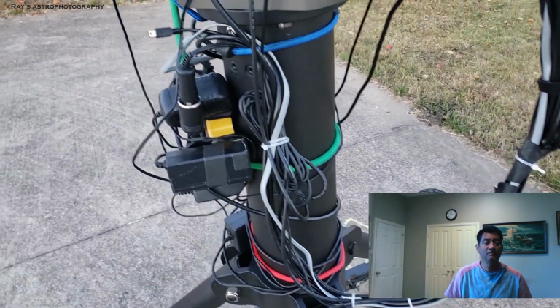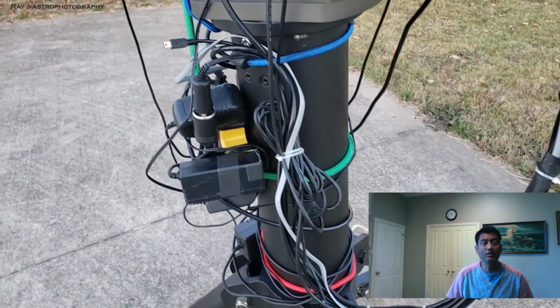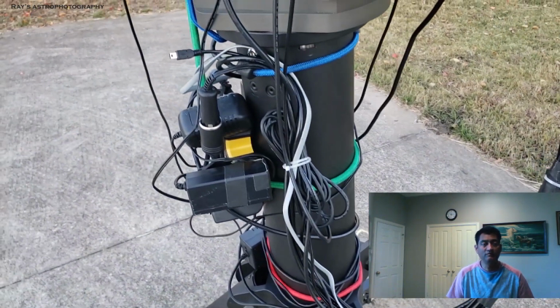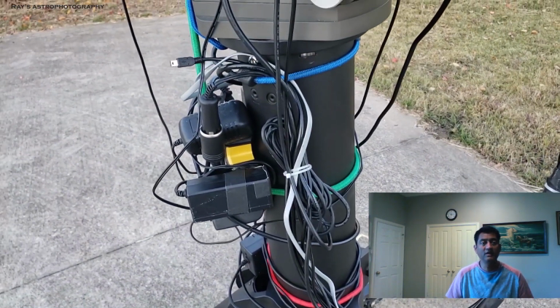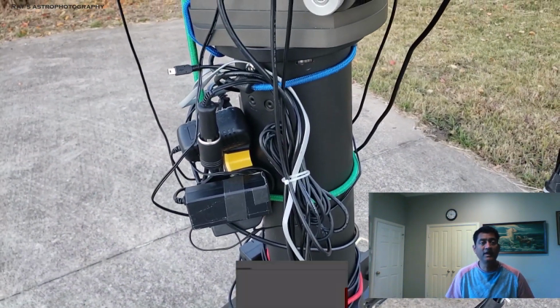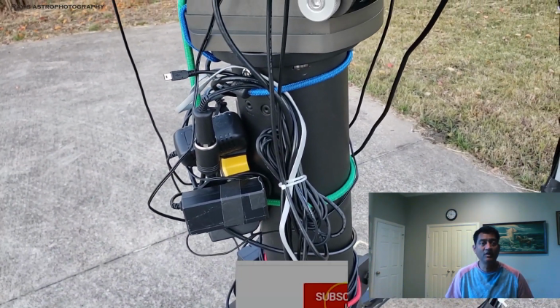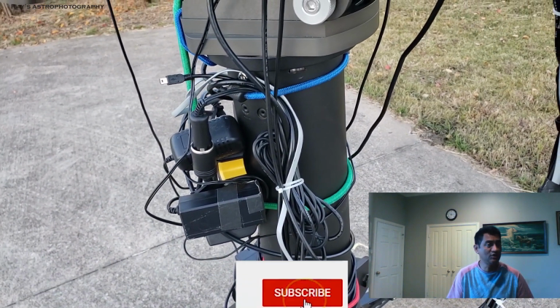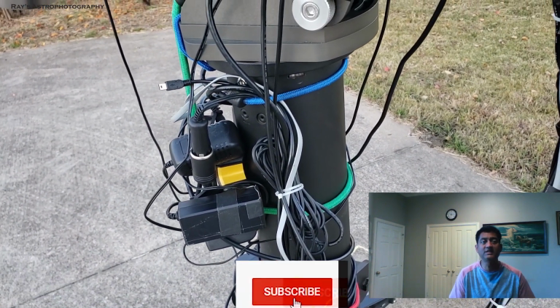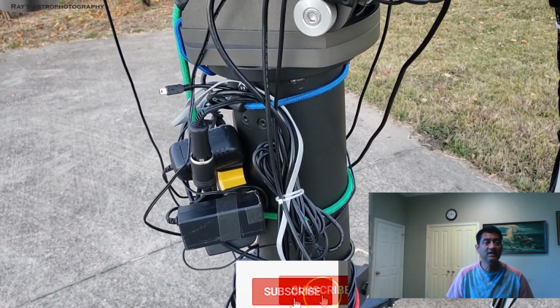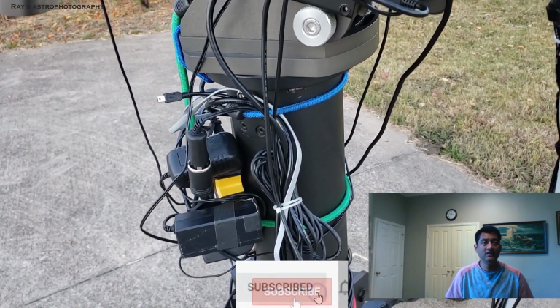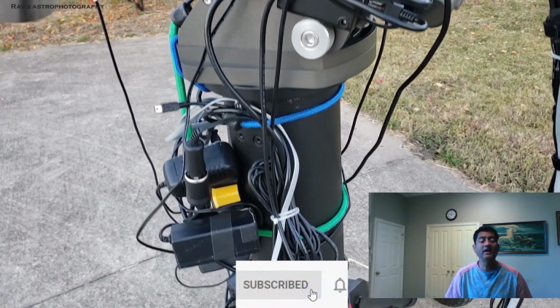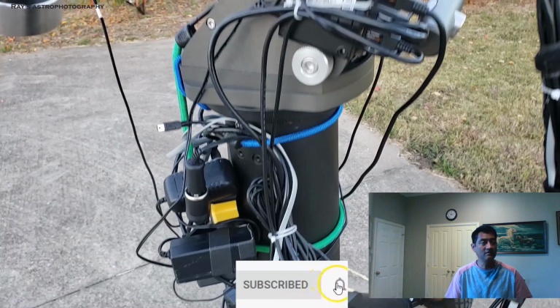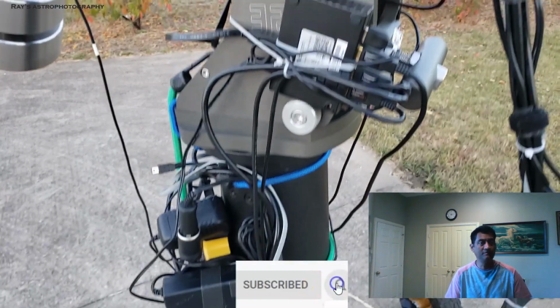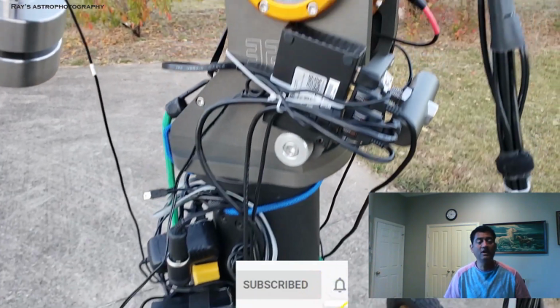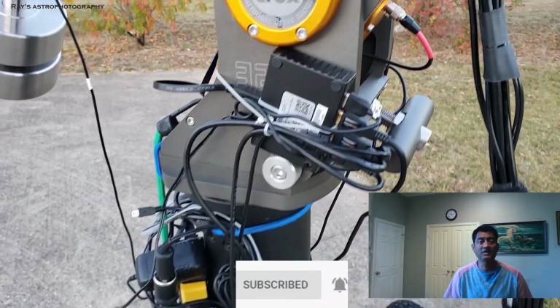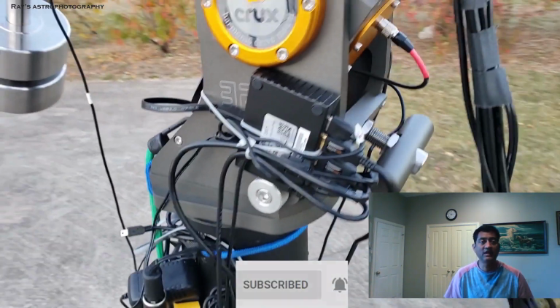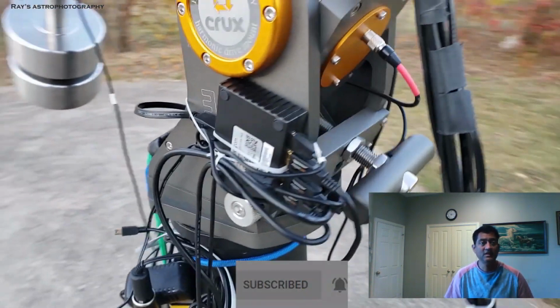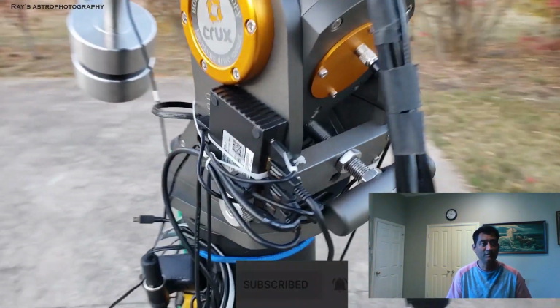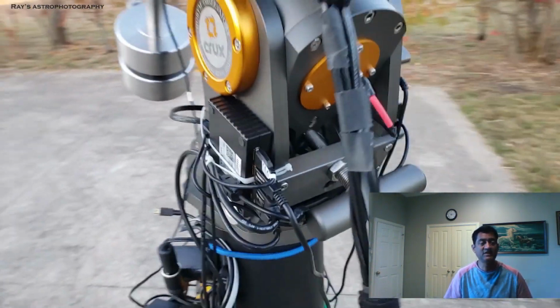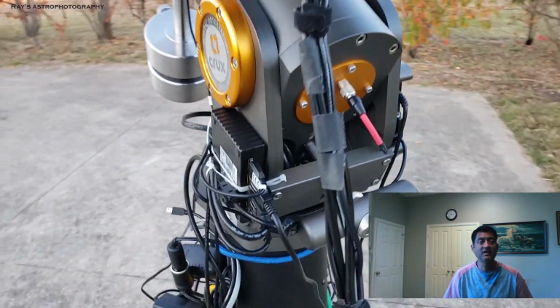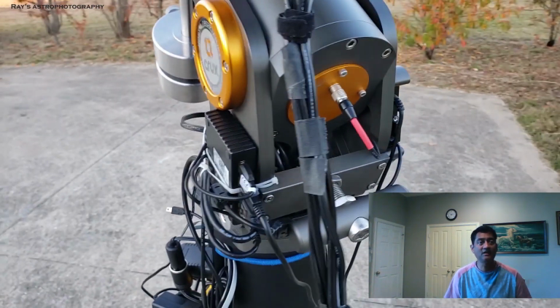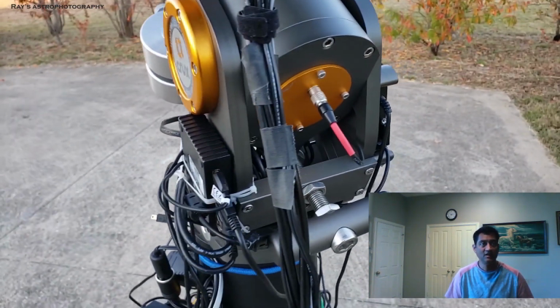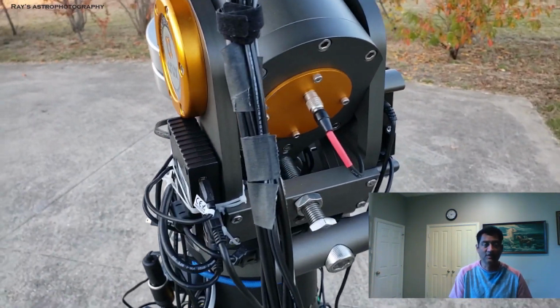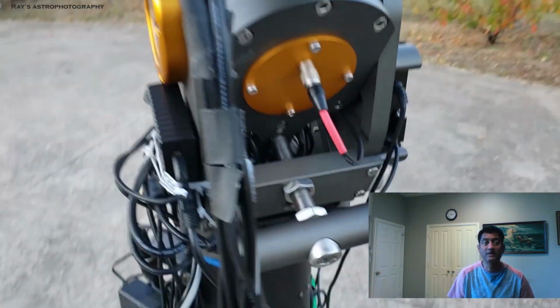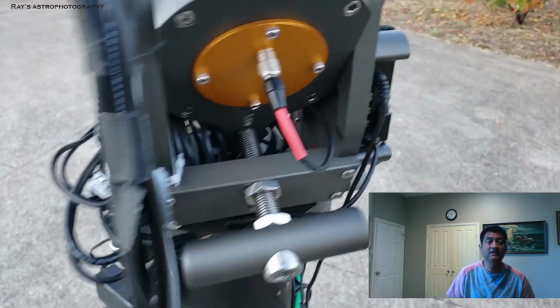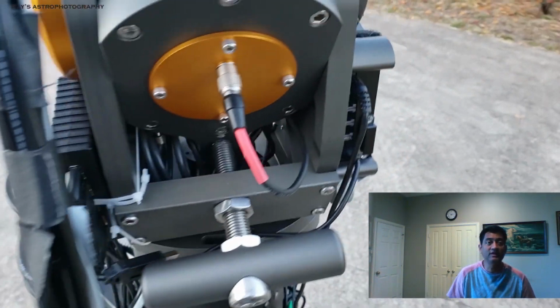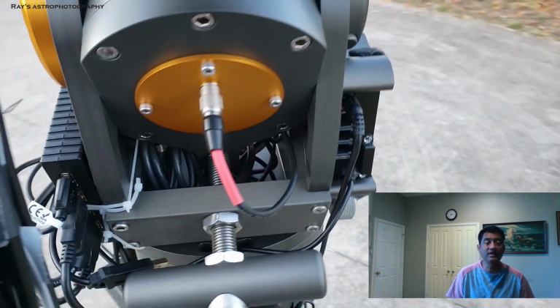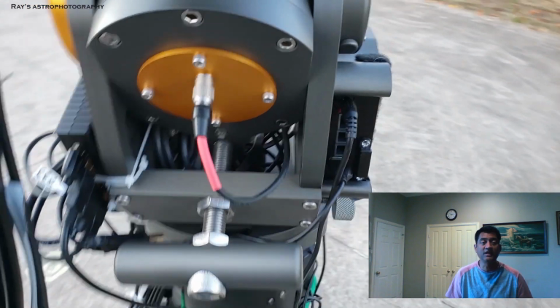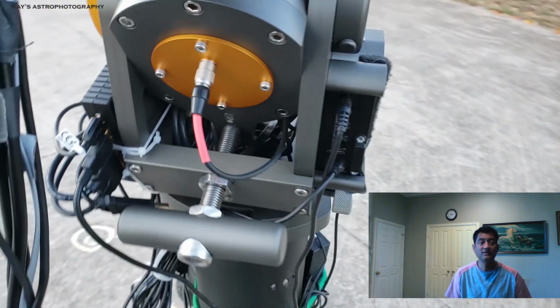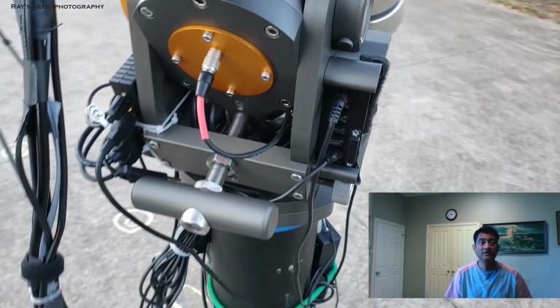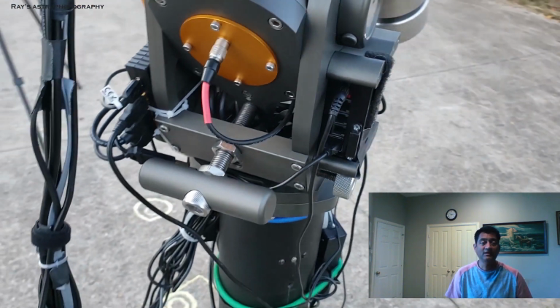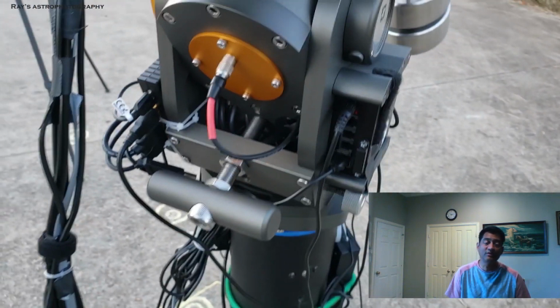Before we wrap up, I will show you guys the guiding as well as the pictures I got of comet C/2020 M3. Thank you for watching.